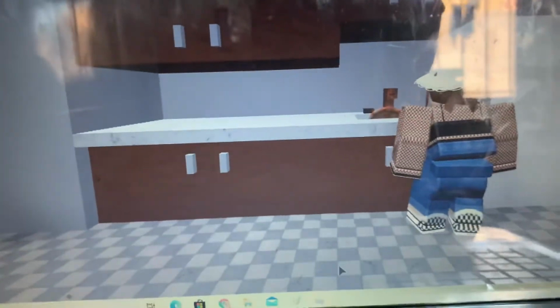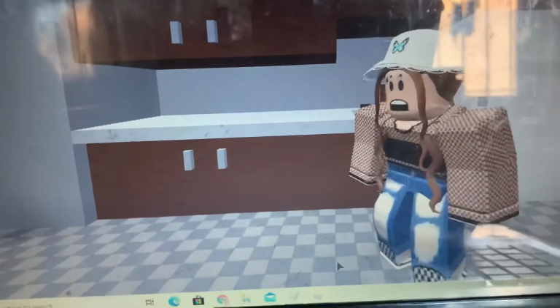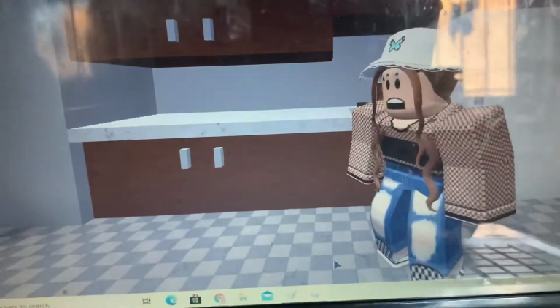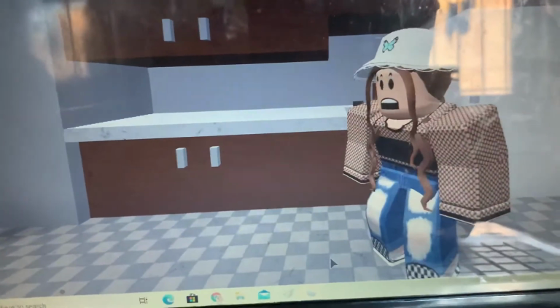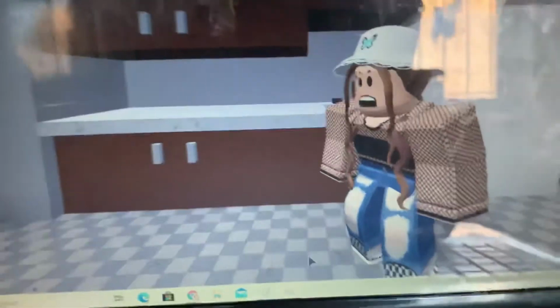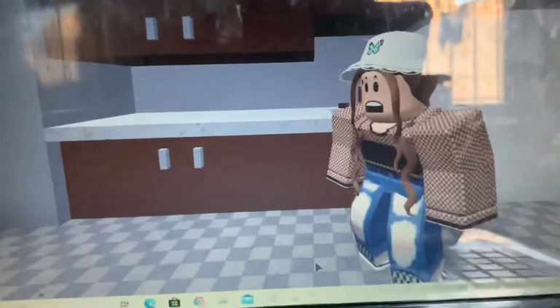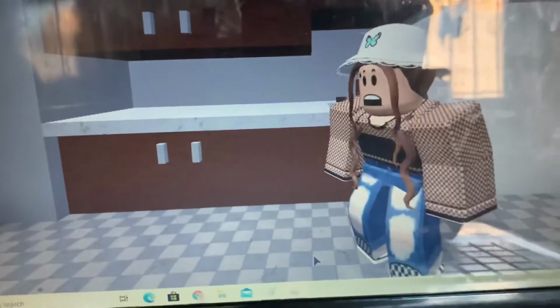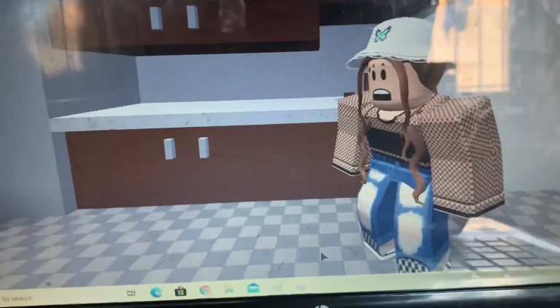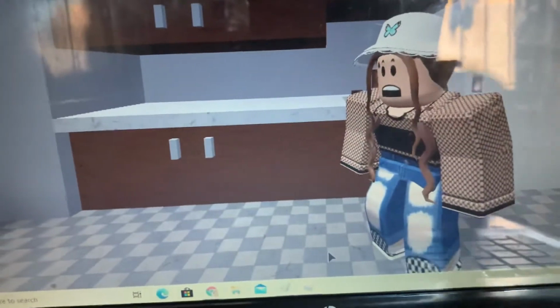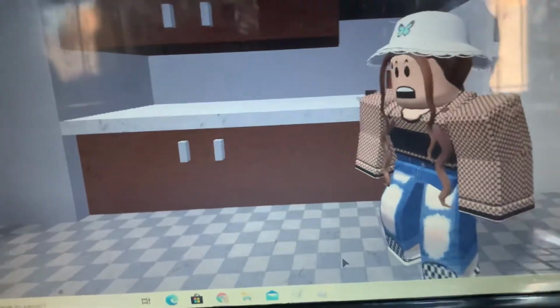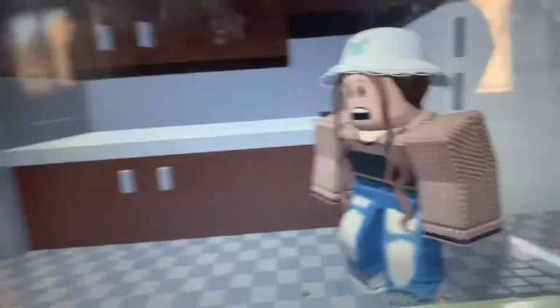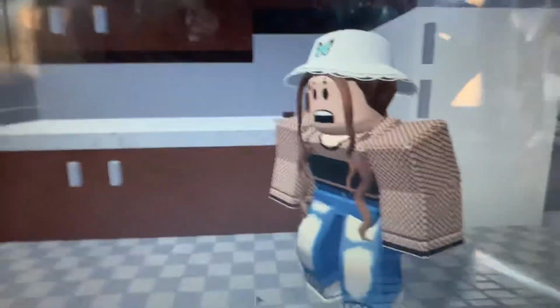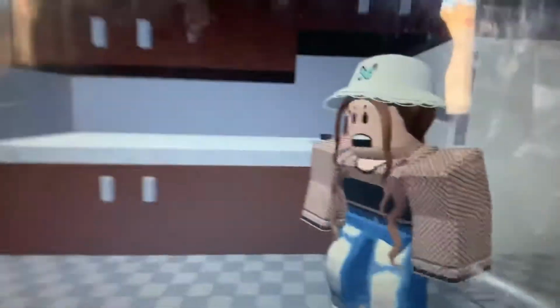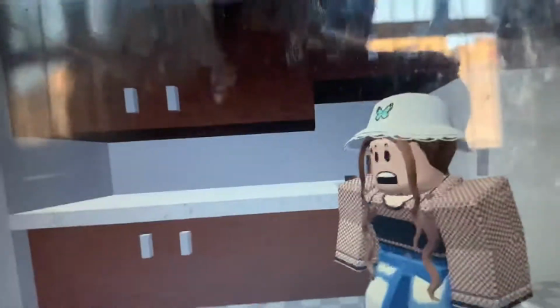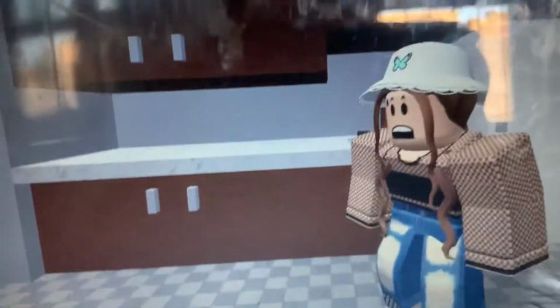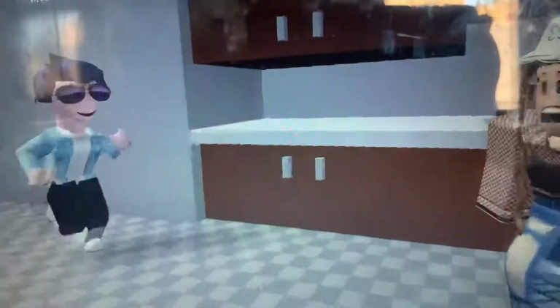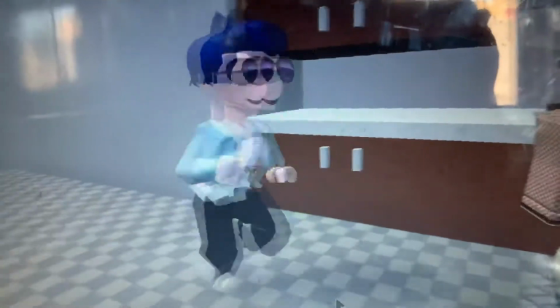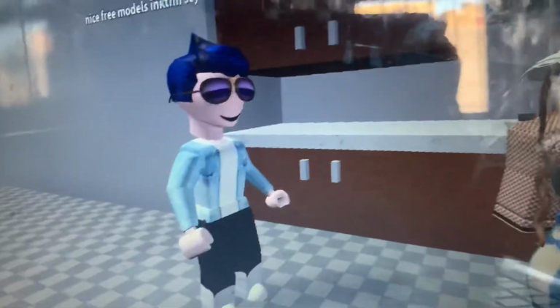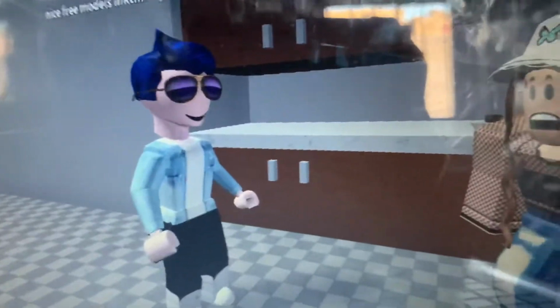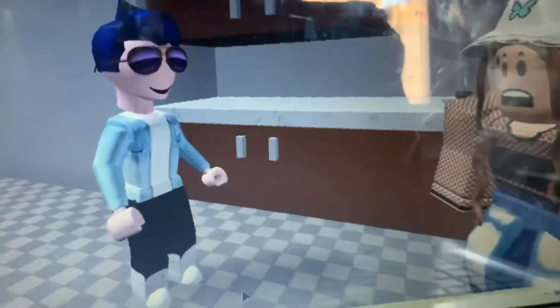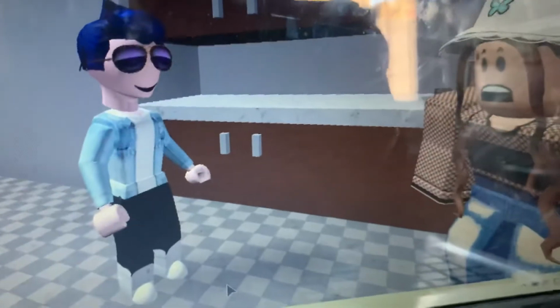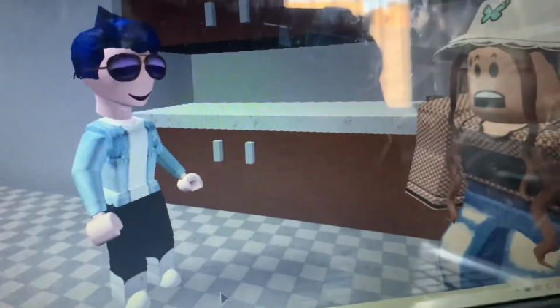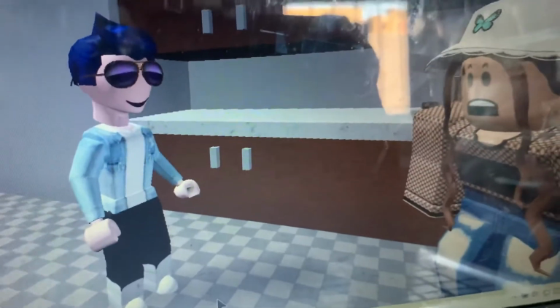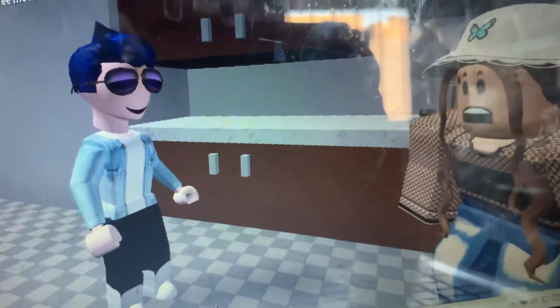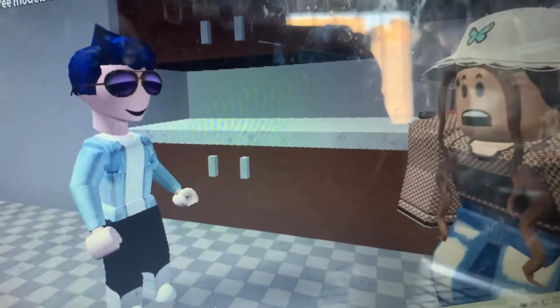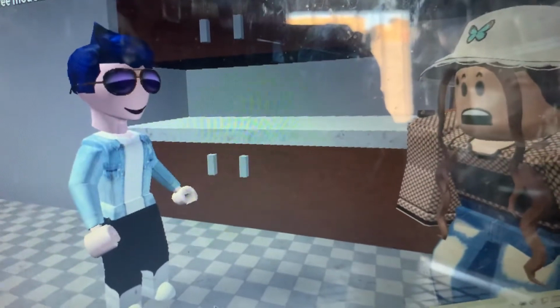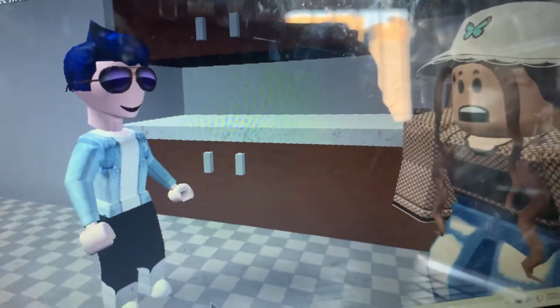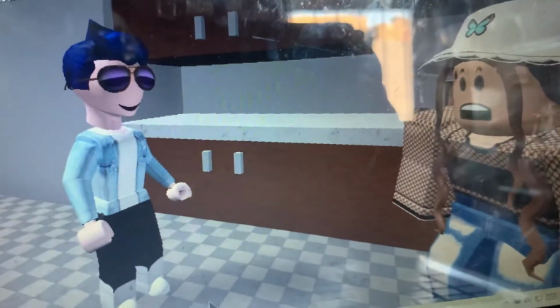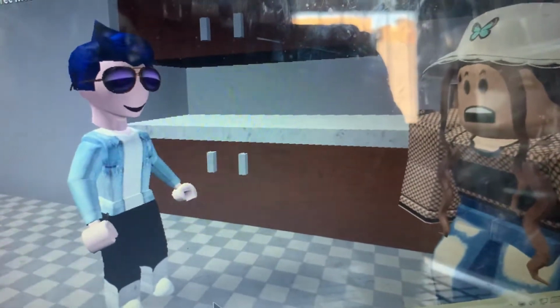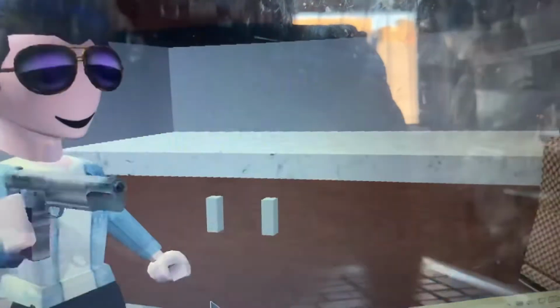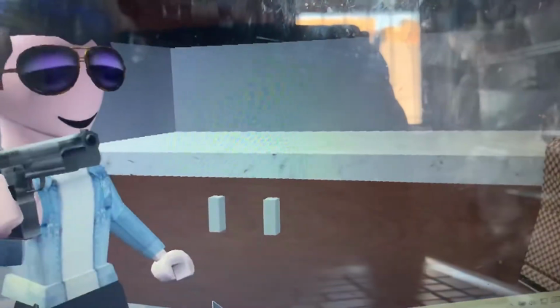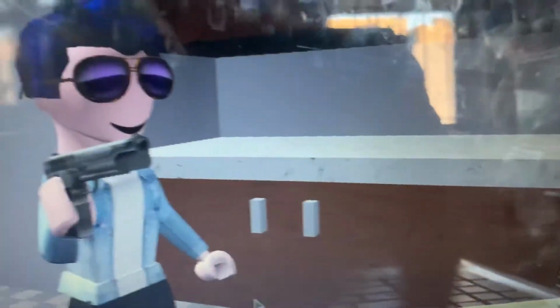This kitchen is so hard to clean. If only there was an easier way. Hi, I'm Derek Bum. Say goodbye to daily stains and dirty surfaces with new Kitchen Gun.